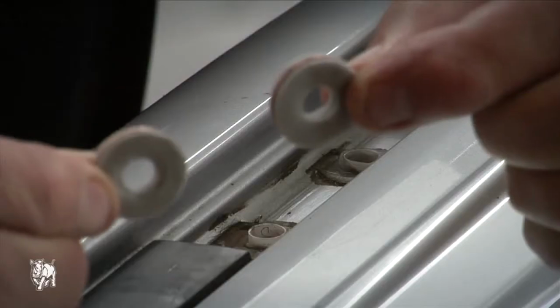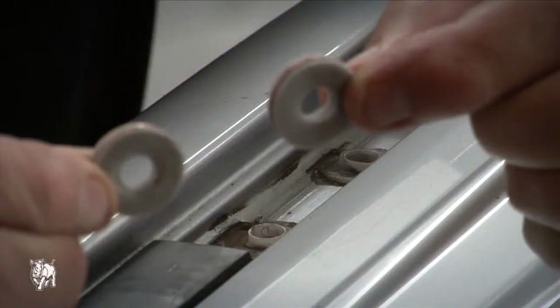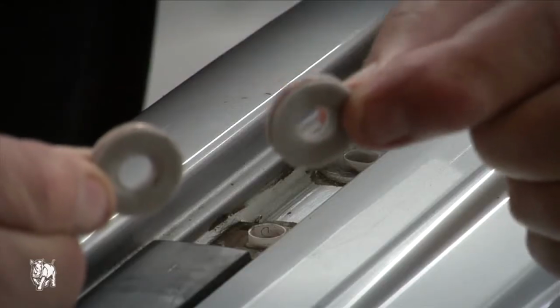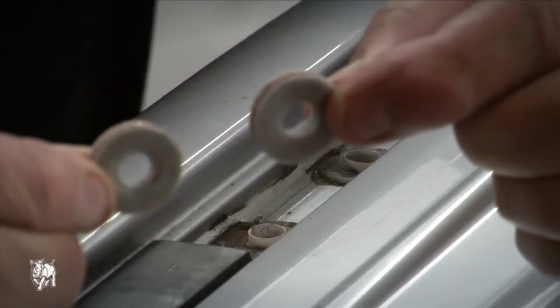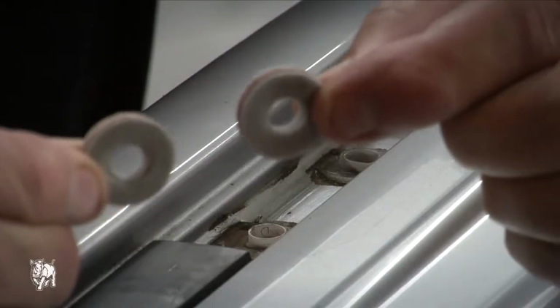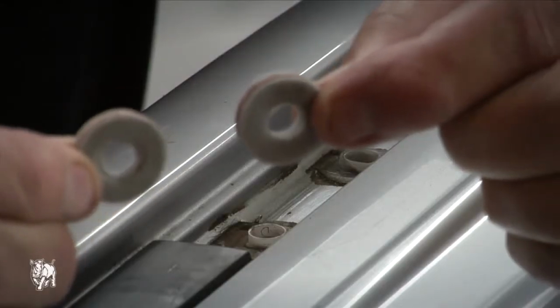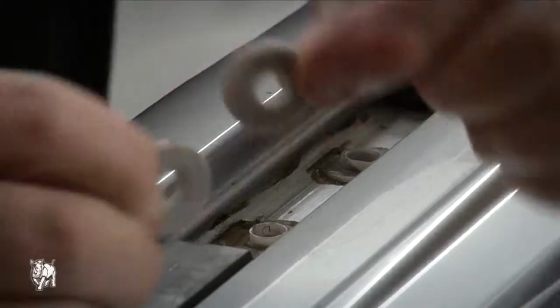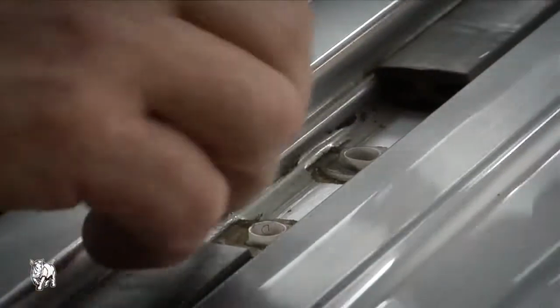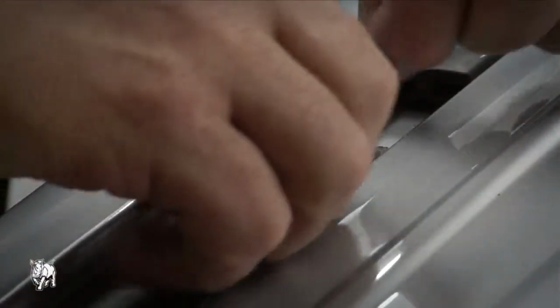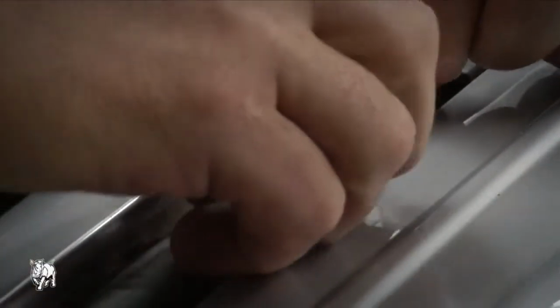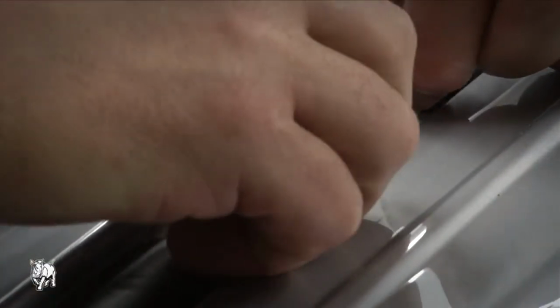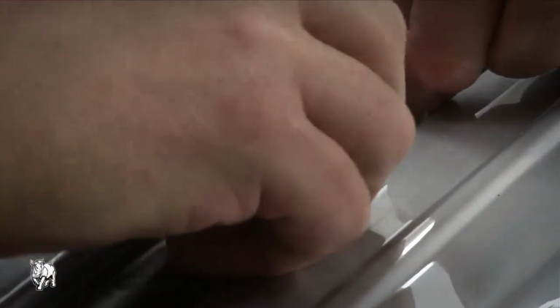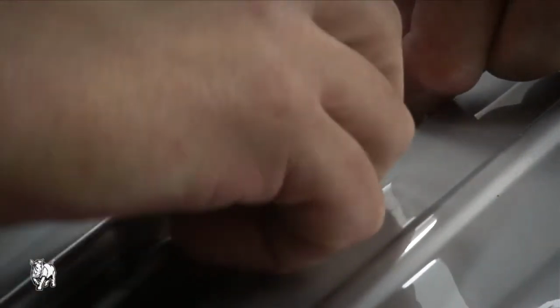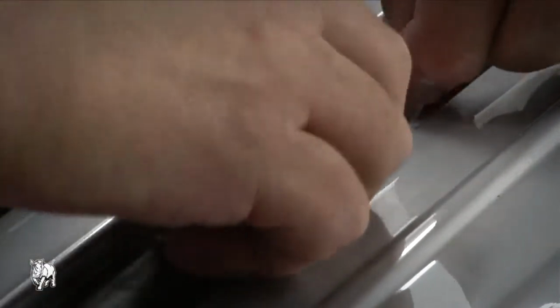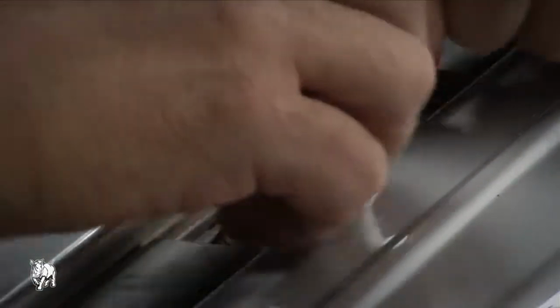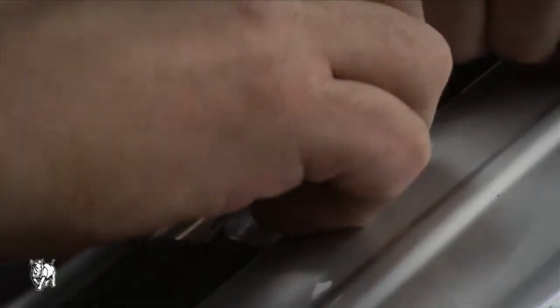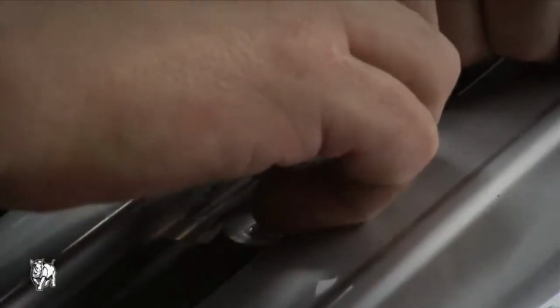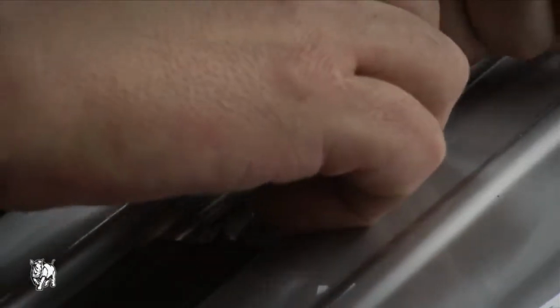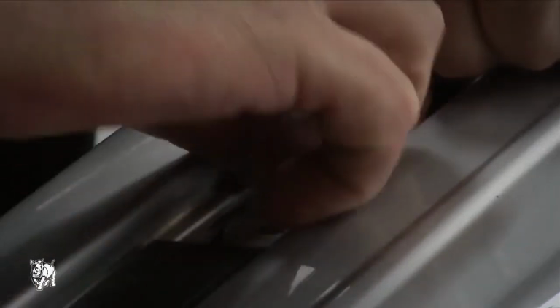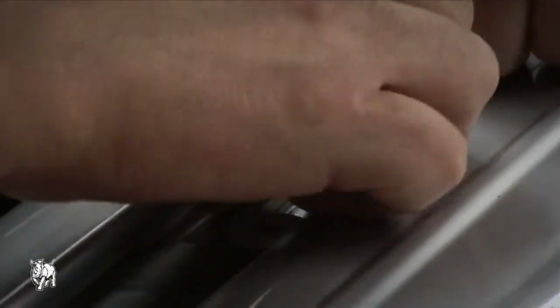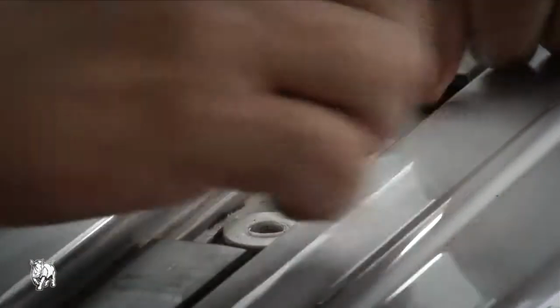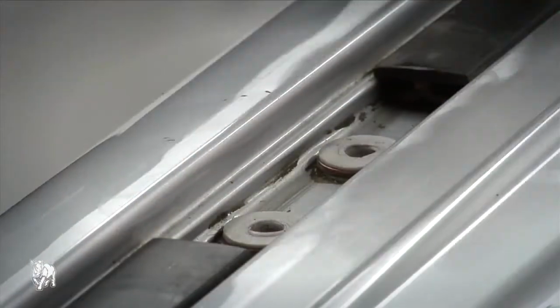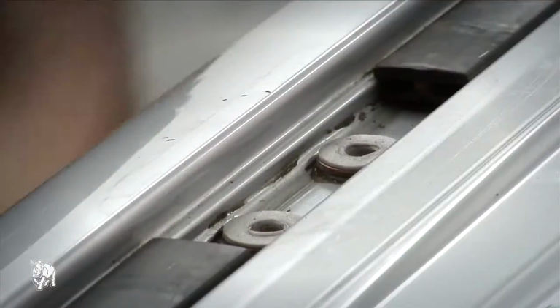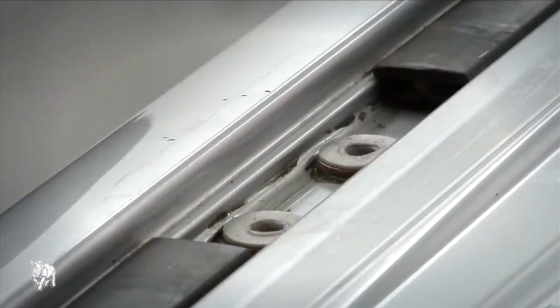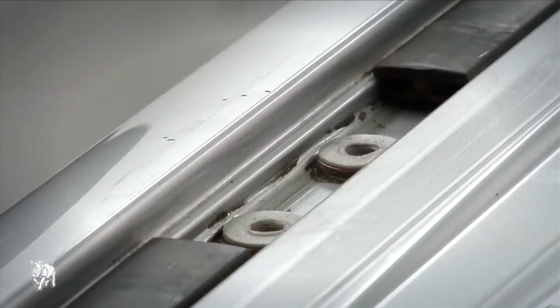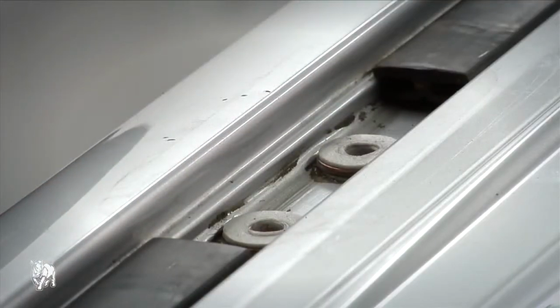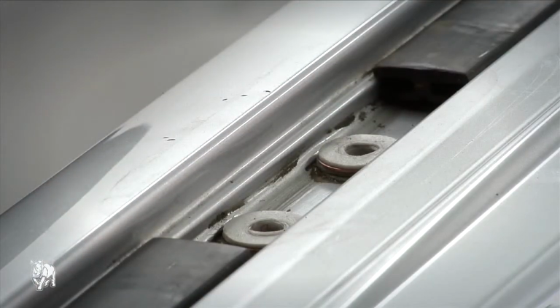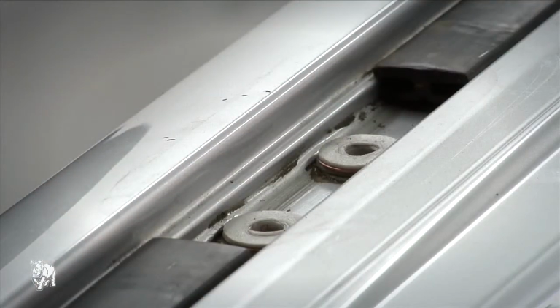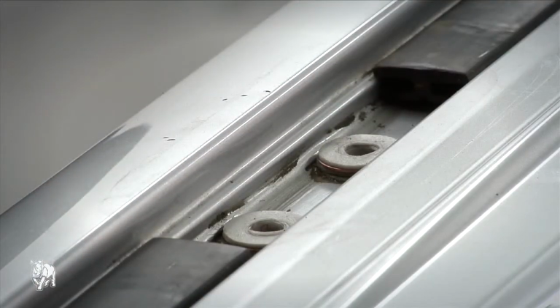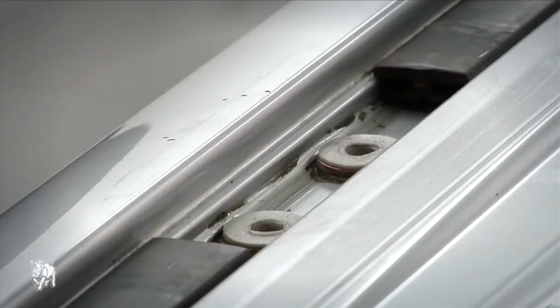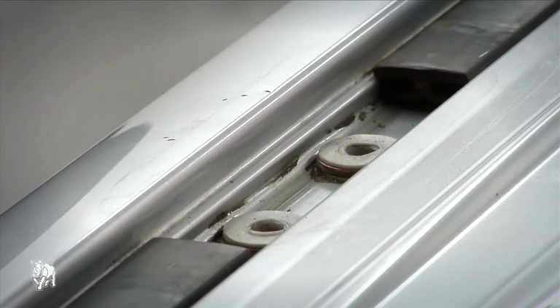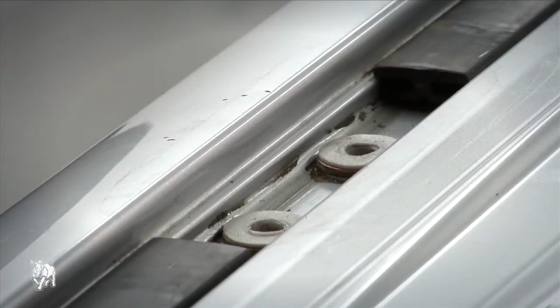Place the foam covered mounting pad washers over the plastic tubes in the roof channel. Make sure they are fitted neatly around the plastic tubes. Failure to fit the foam covered washers can result in water leaks.